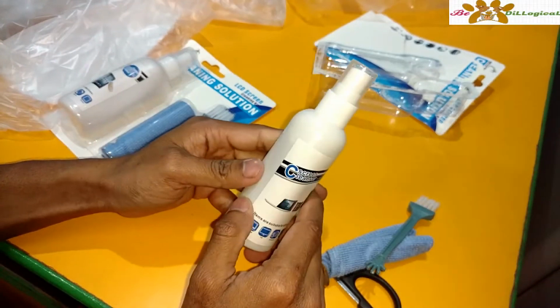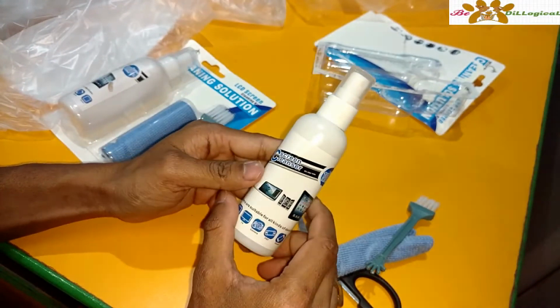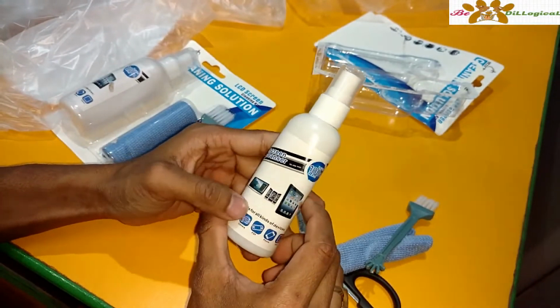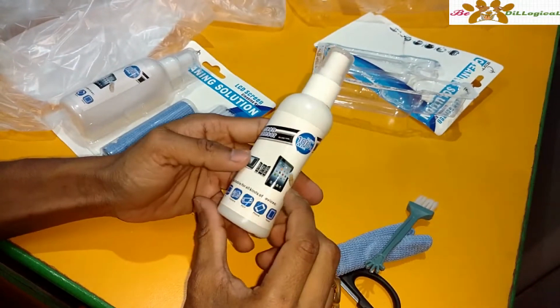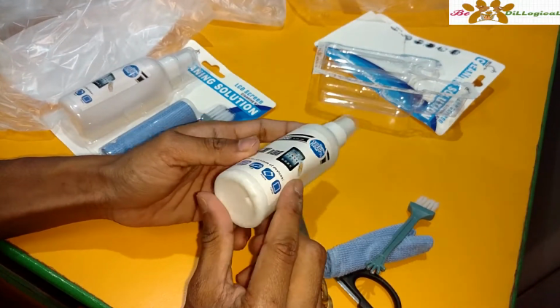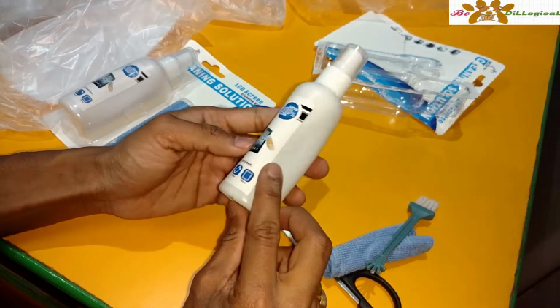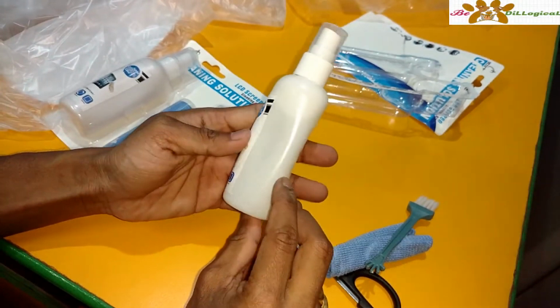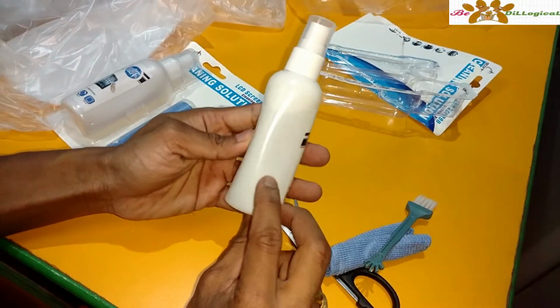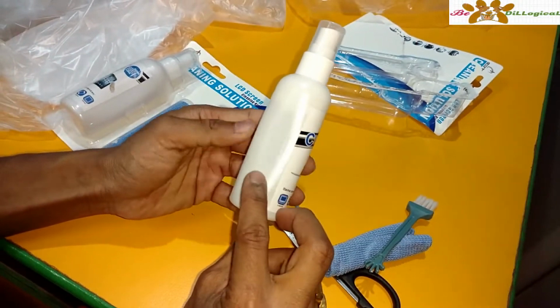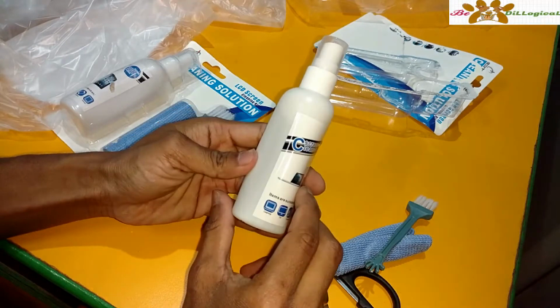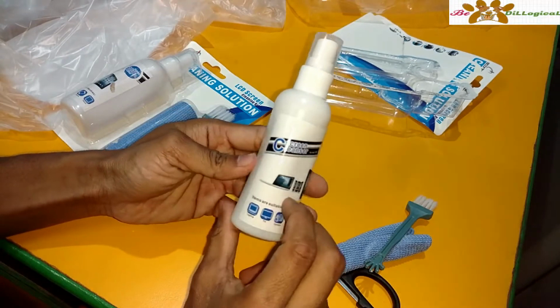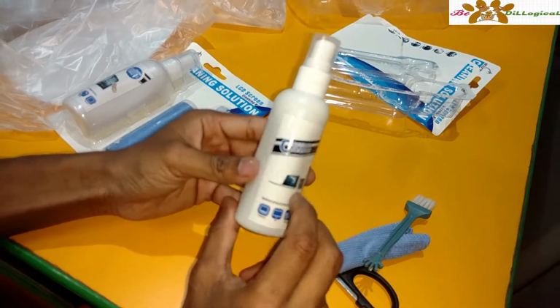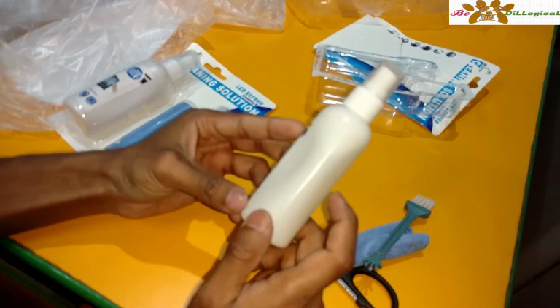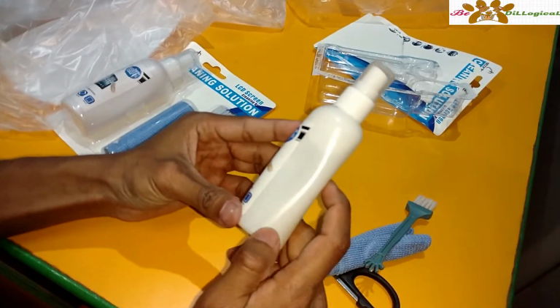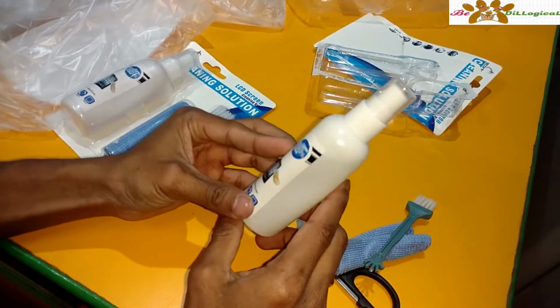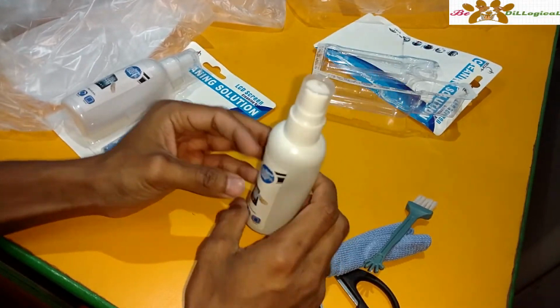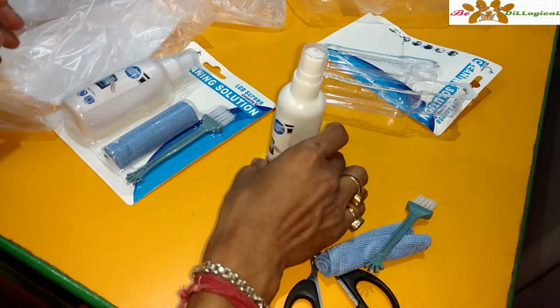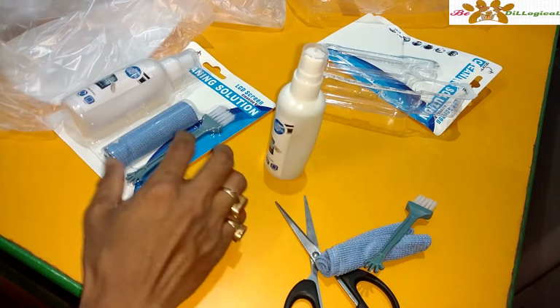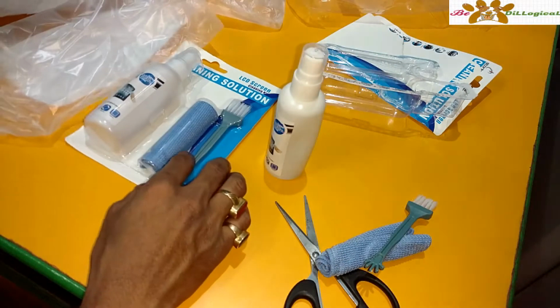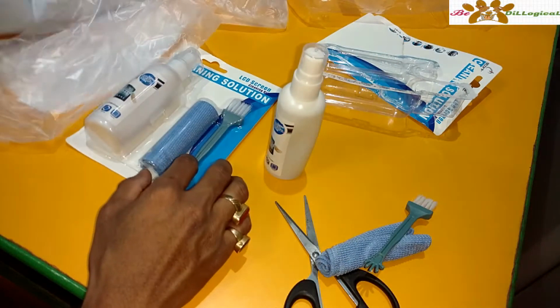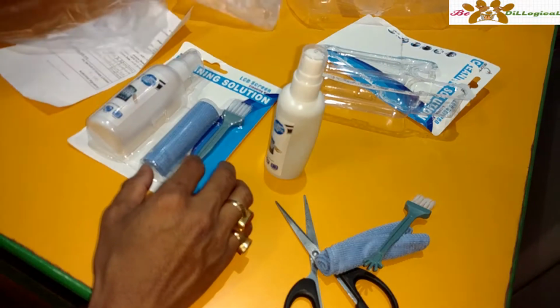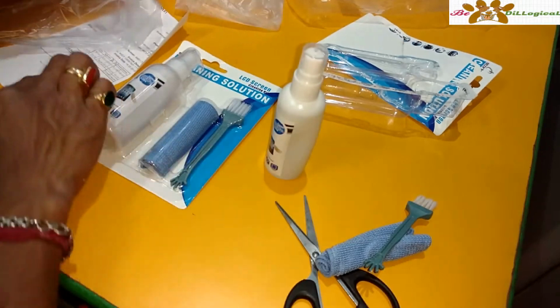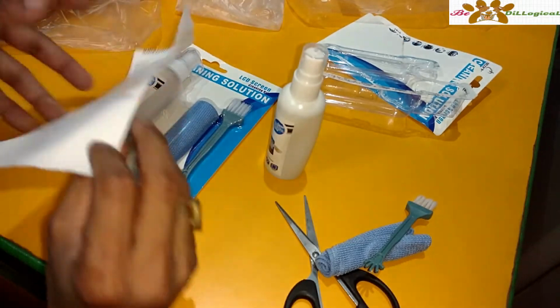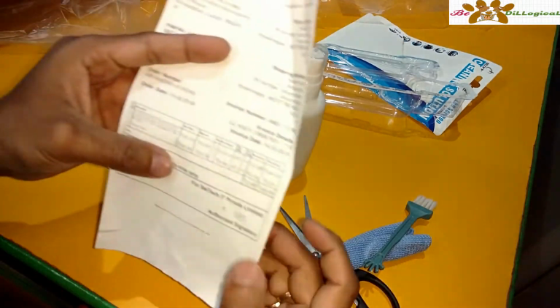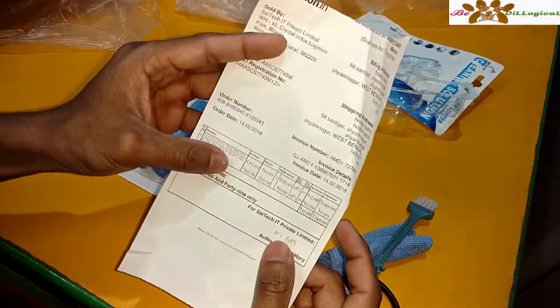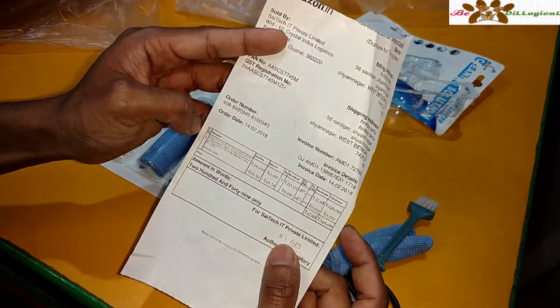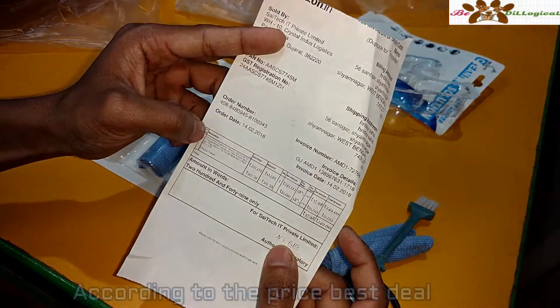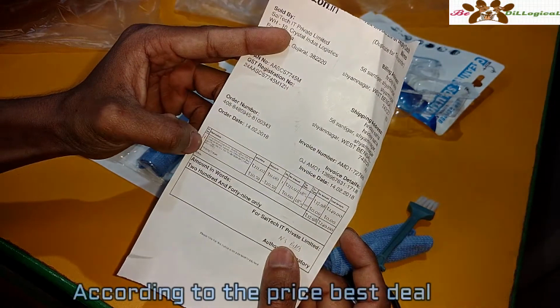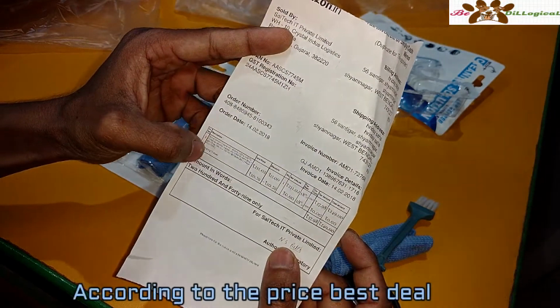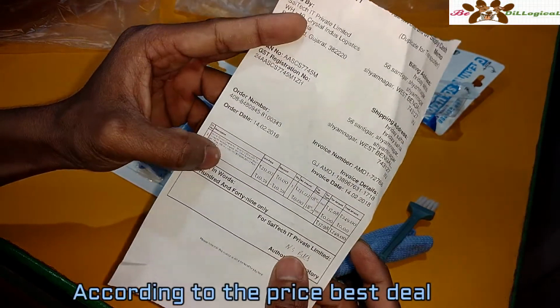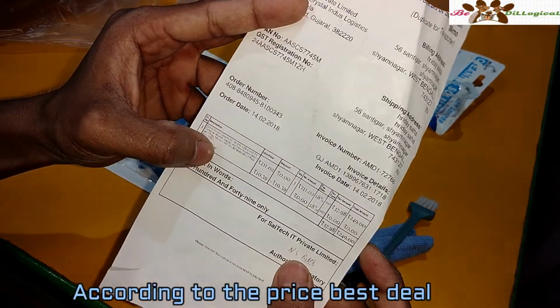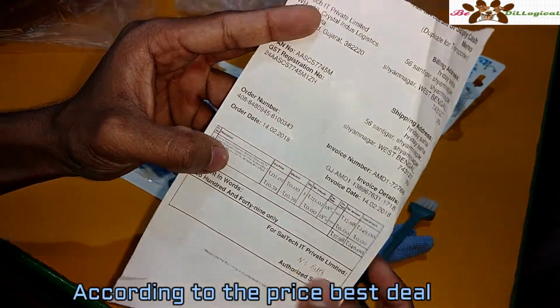Here is the screen cleaner bottle. There is nothing written about how many ml you will get, so let me check. It looks like 60 ml or 100 ml — and yes, here it says 100 ml.